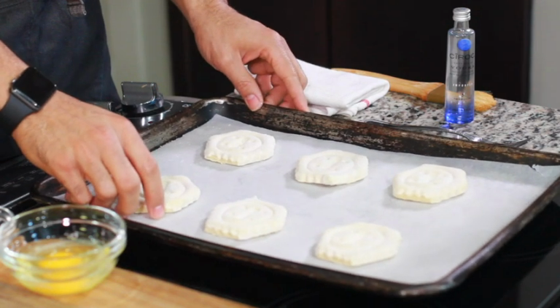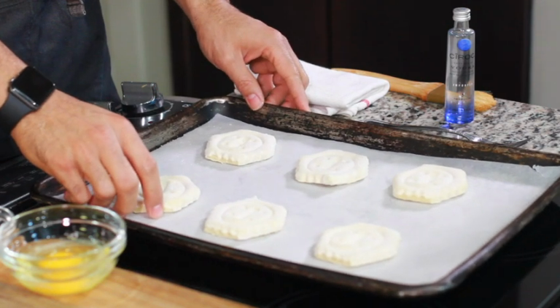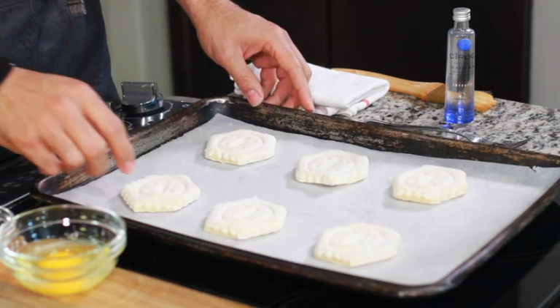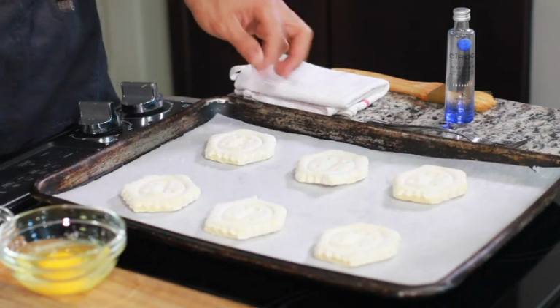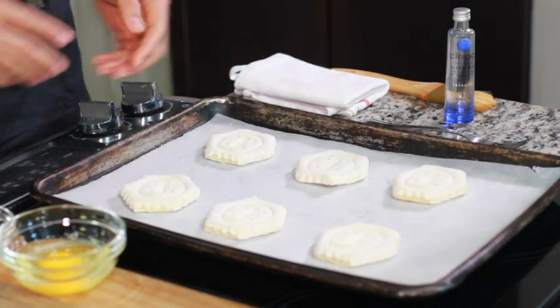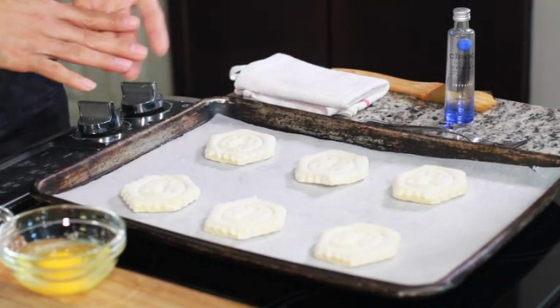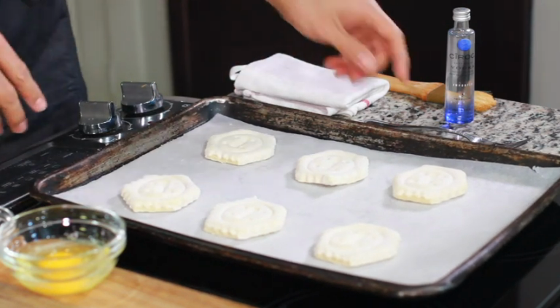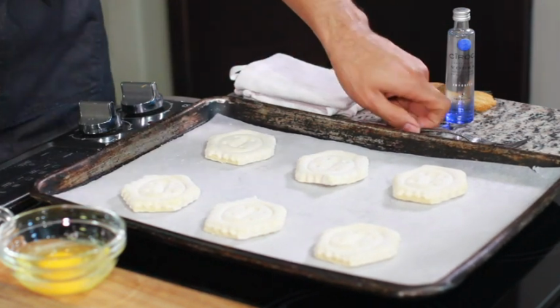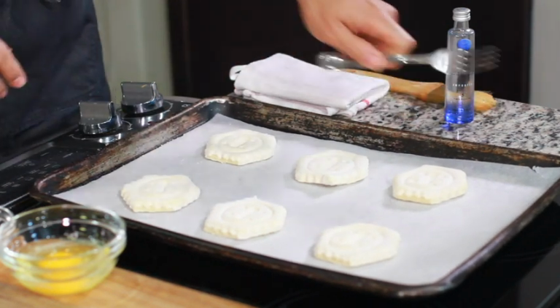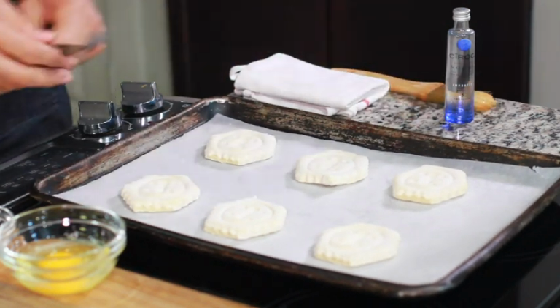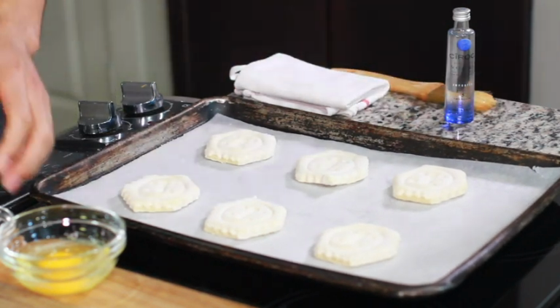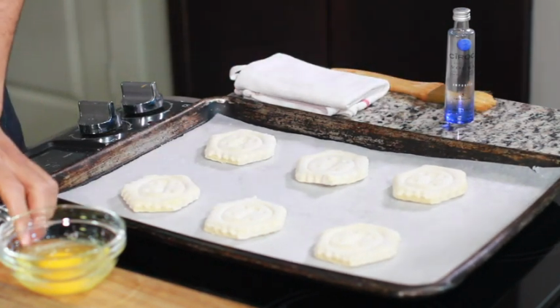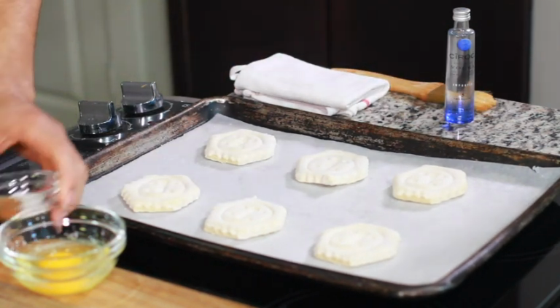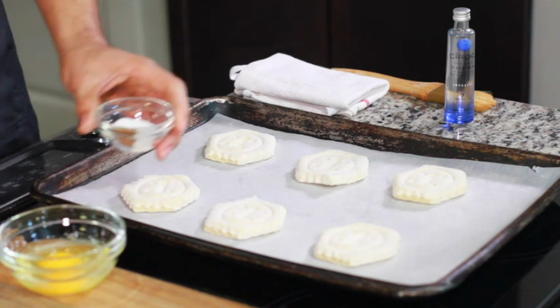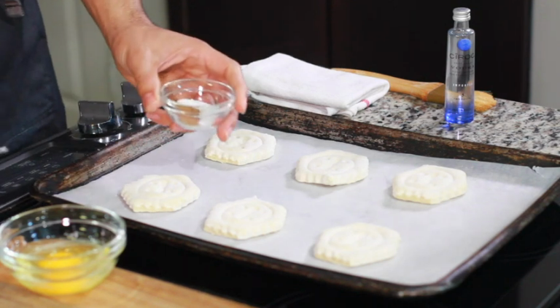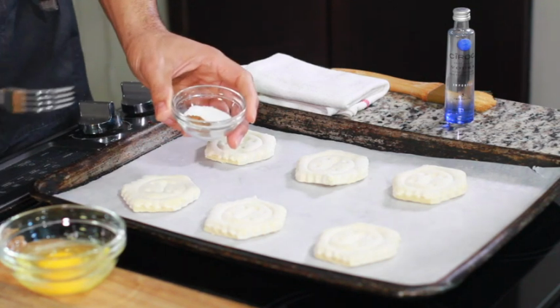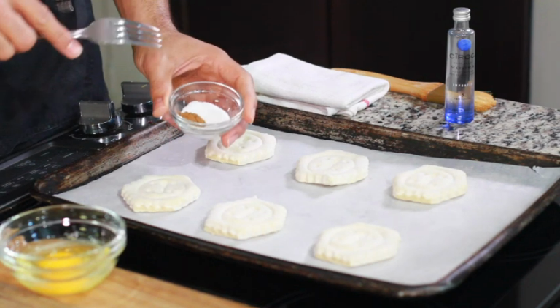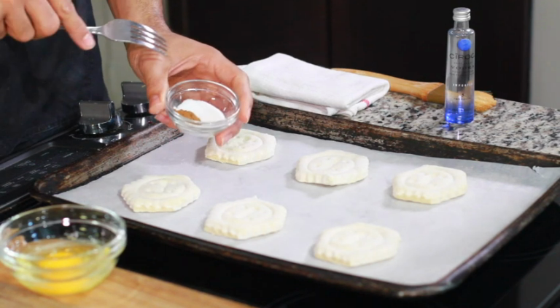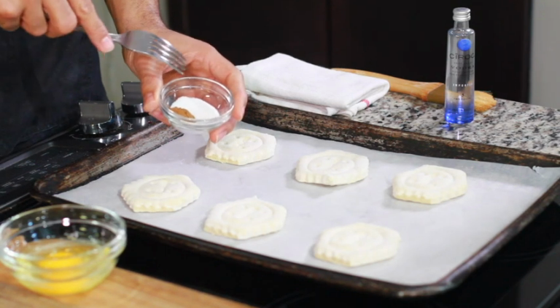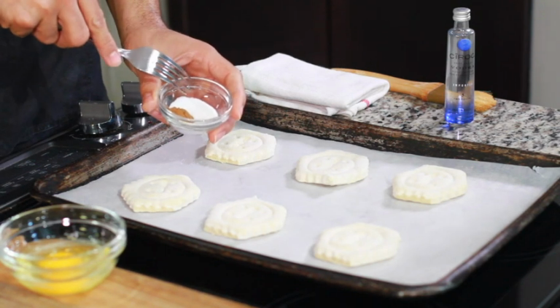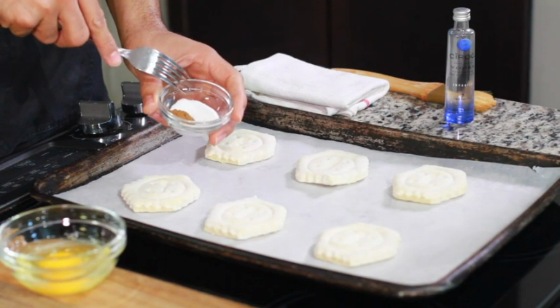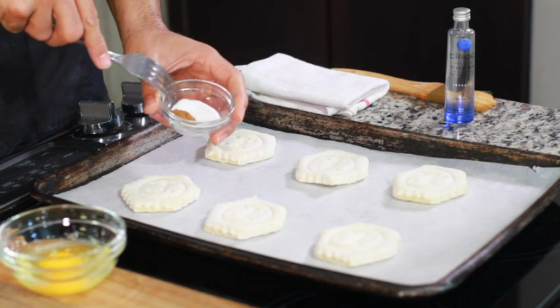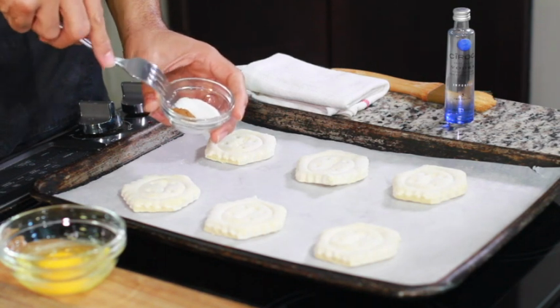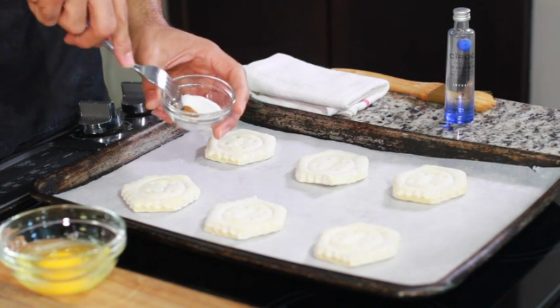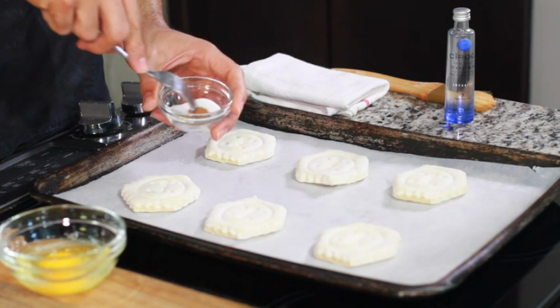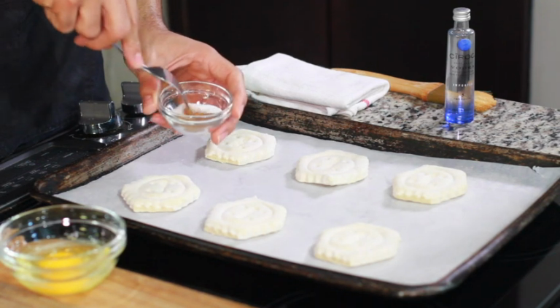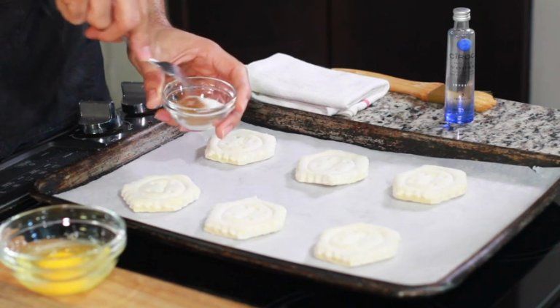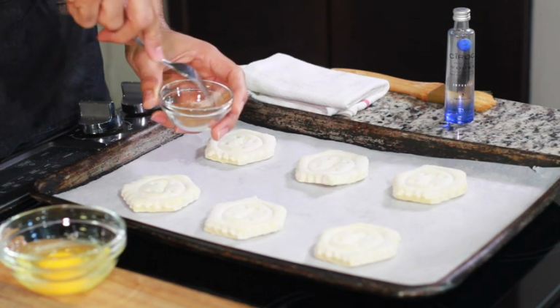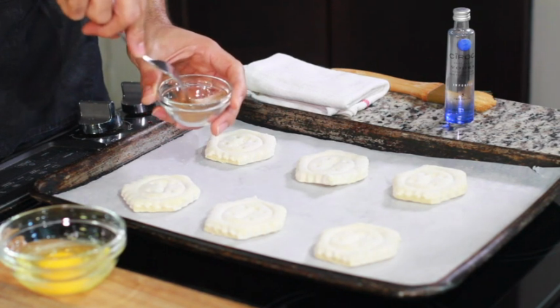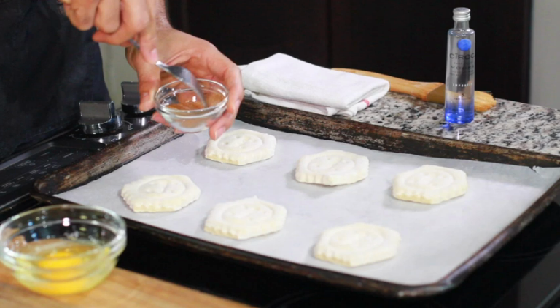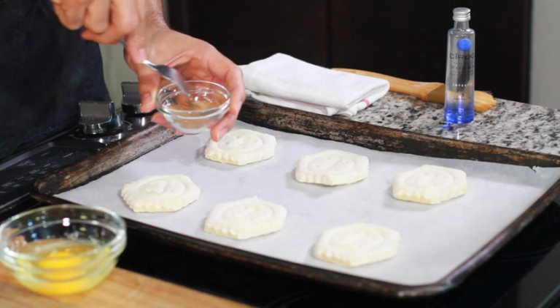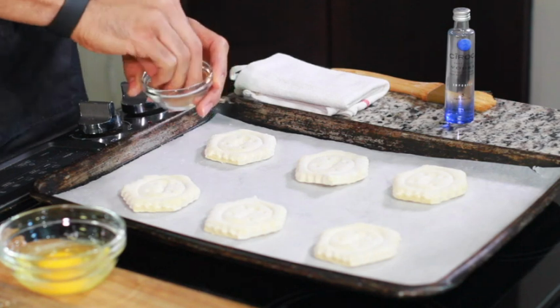You can find the puff pastry shells right next to the puff pastry sheets, which is normally by the store-bought whipped cream. So what you want to do is take some cinnamon and some sugar and mix them up.